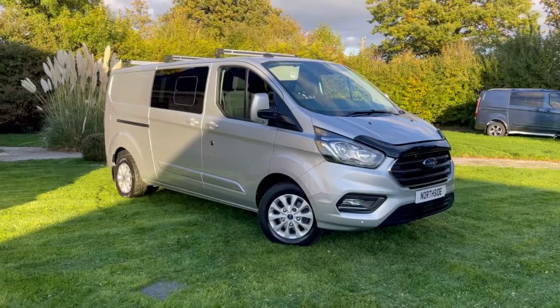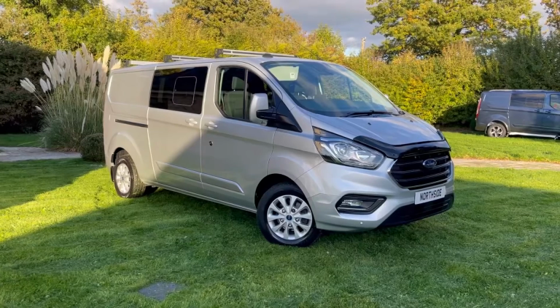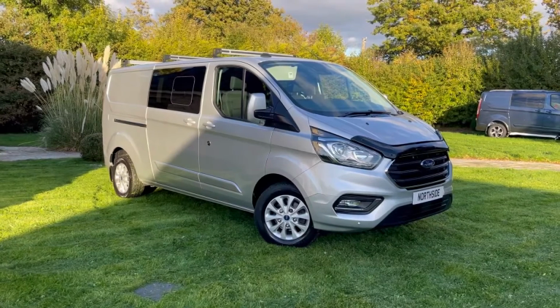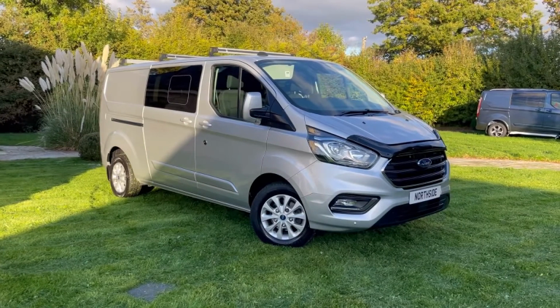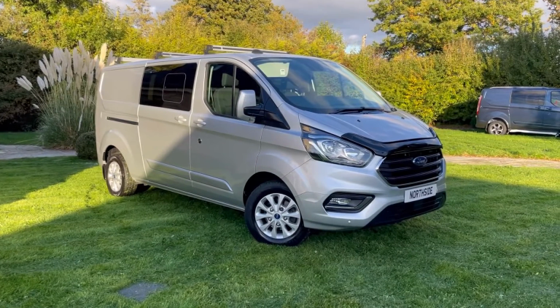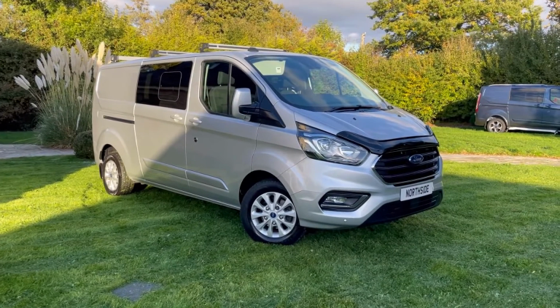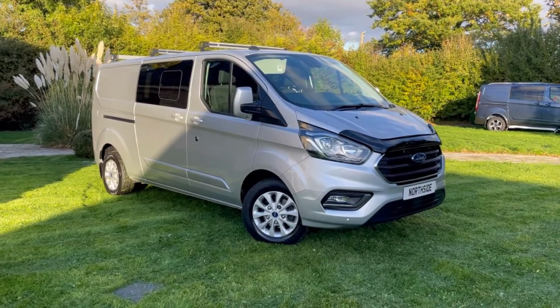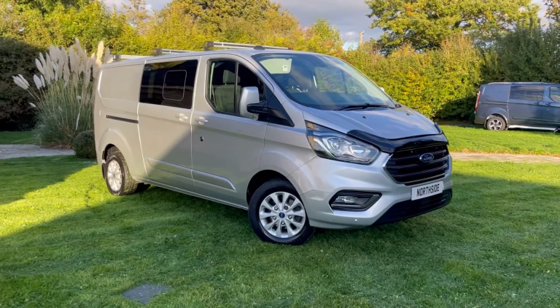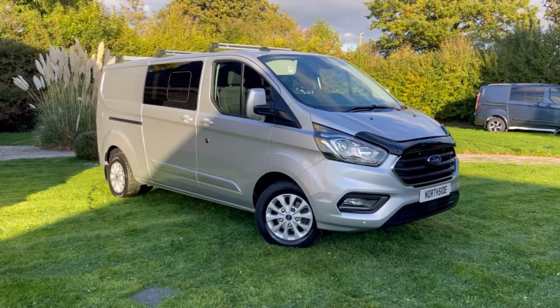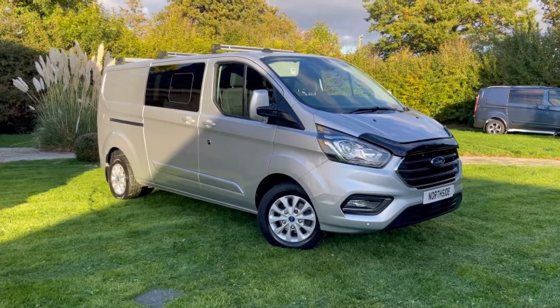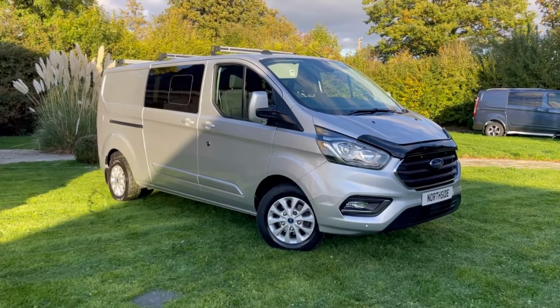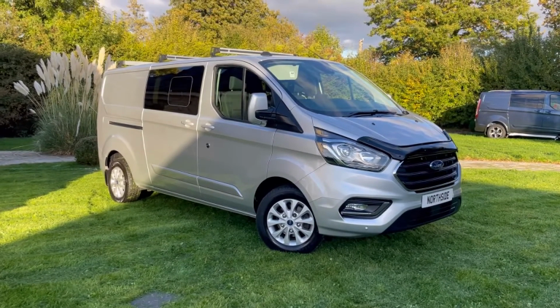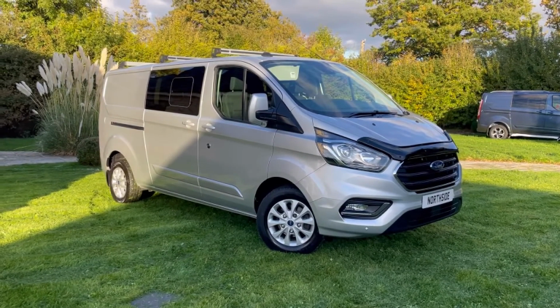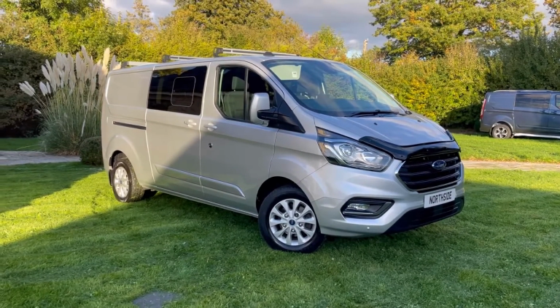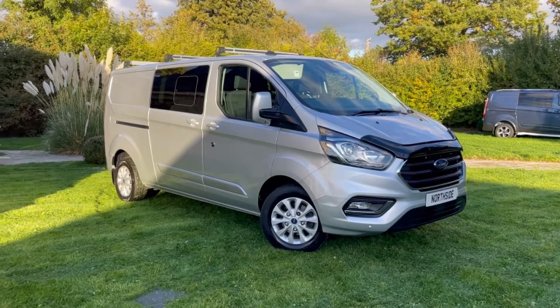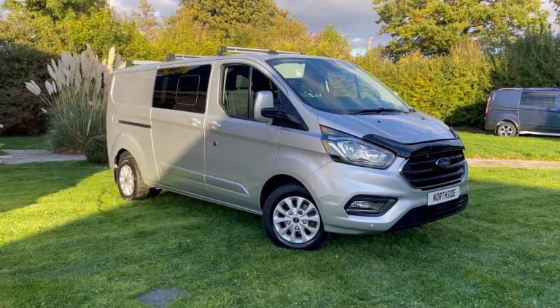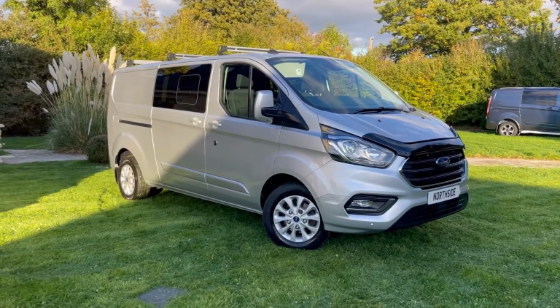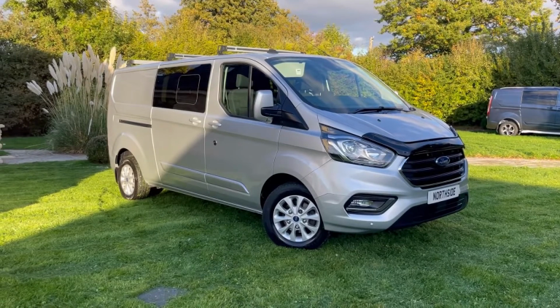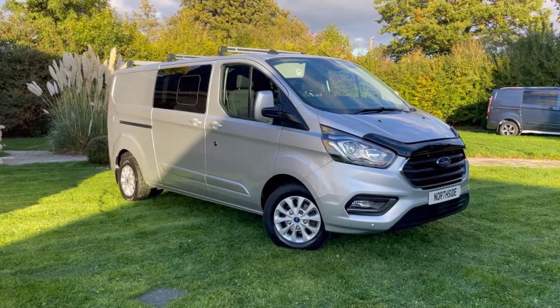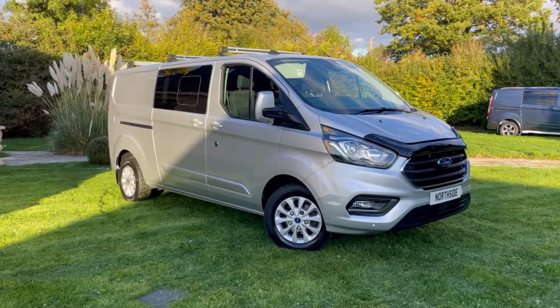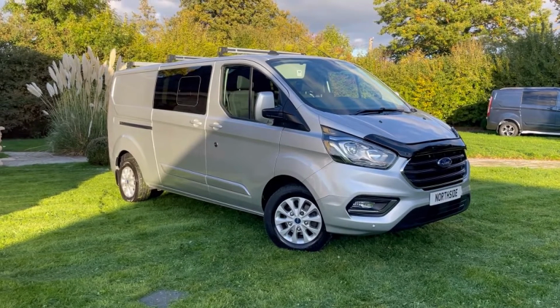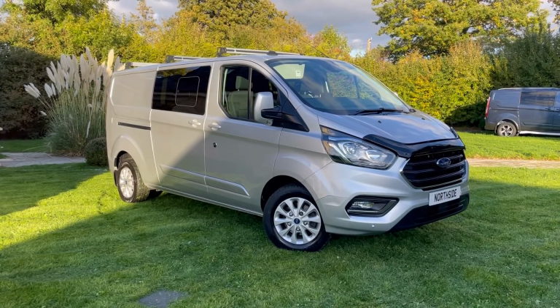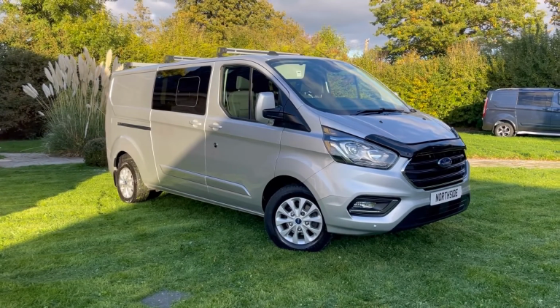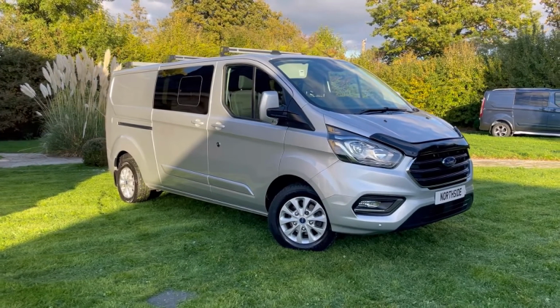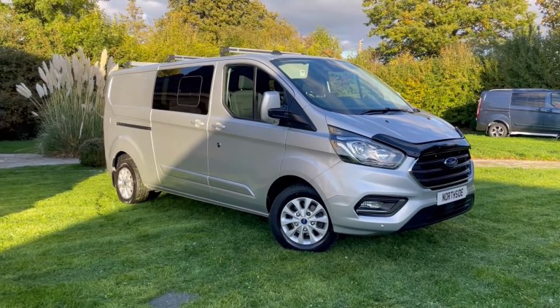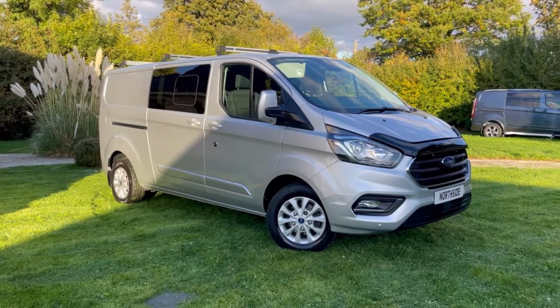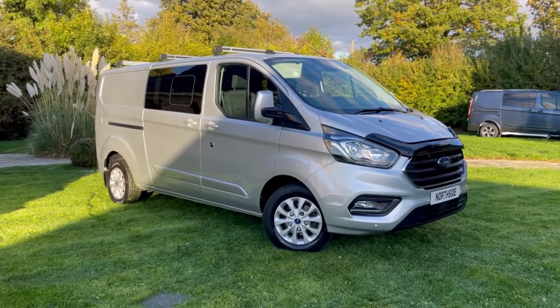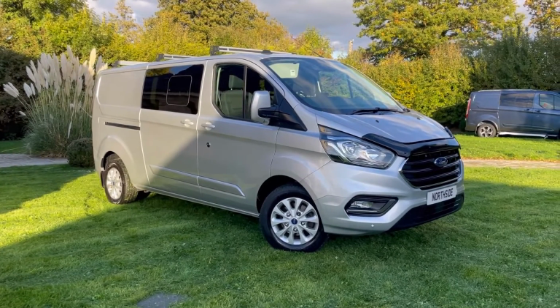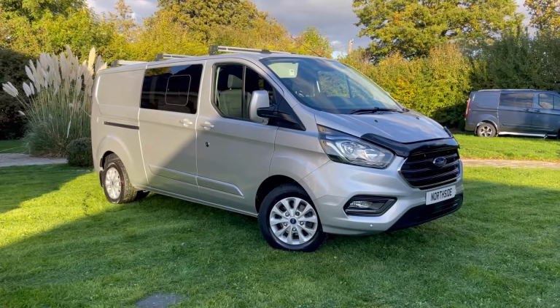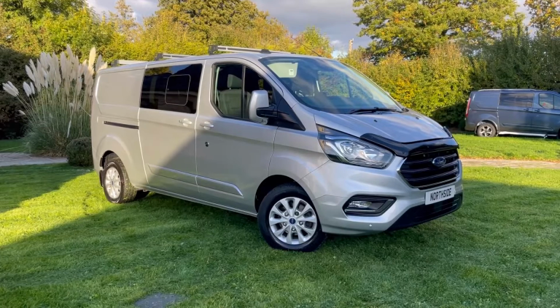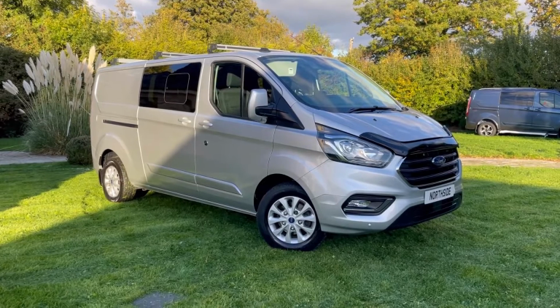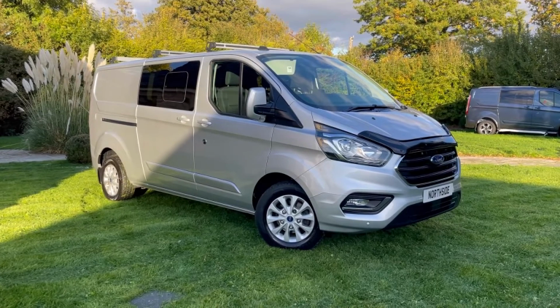Hi guys, Henry at Northside Cars and Commercials. Just going to do a quick walk-around video of this Ford Transit Custom Limited model. It's a long wheelbase, 2.0-litre, 185 PS.